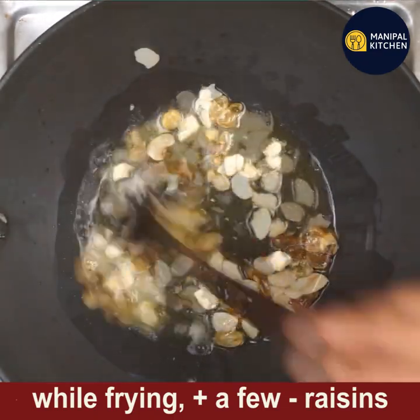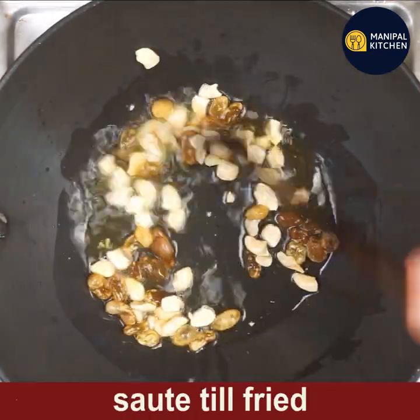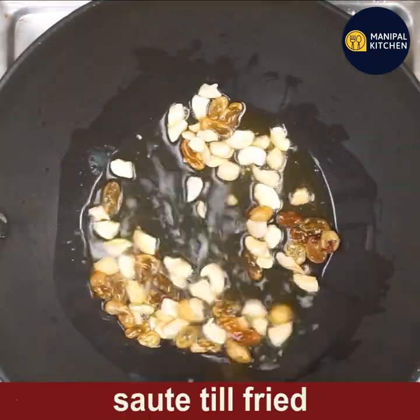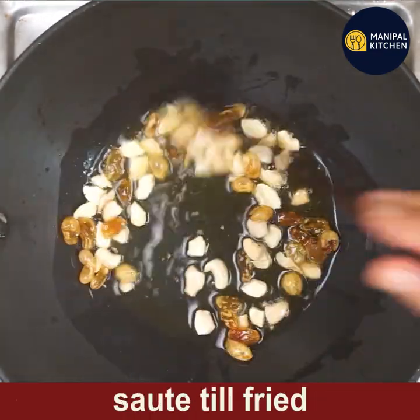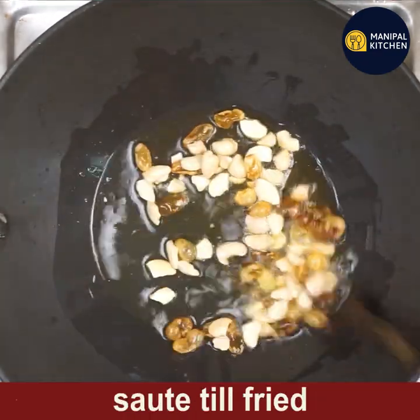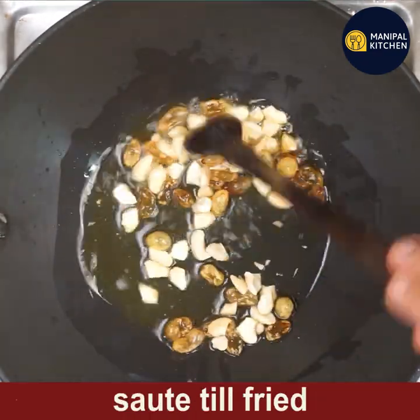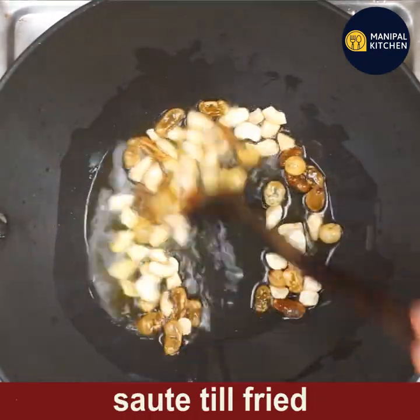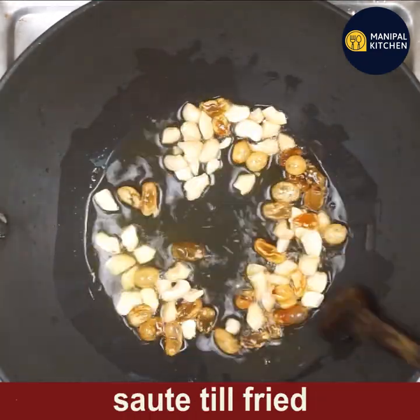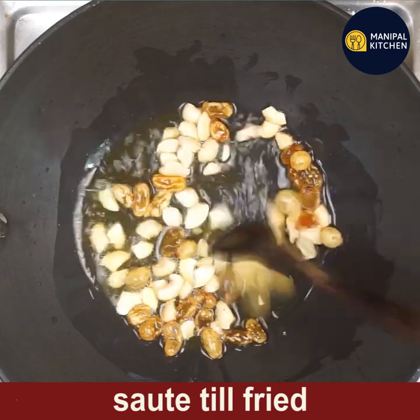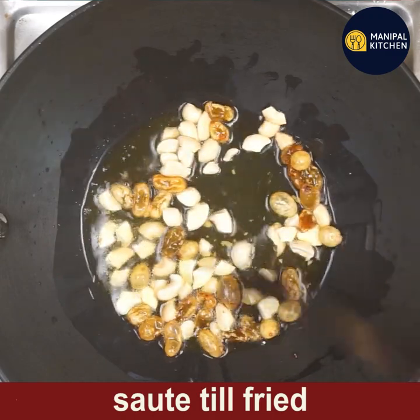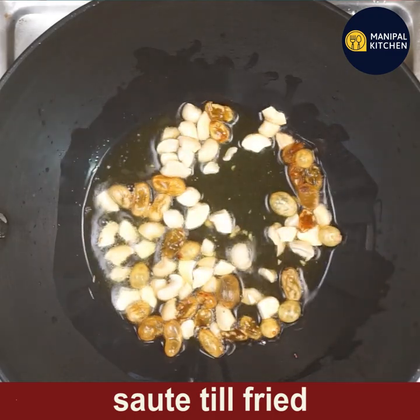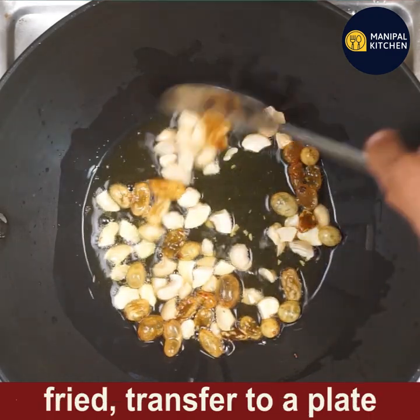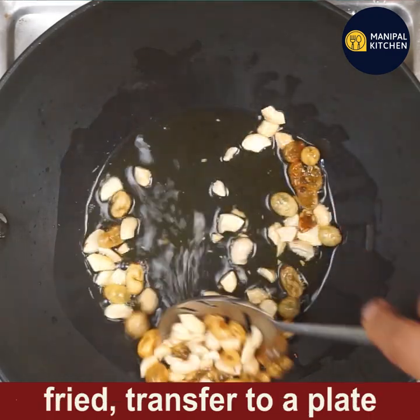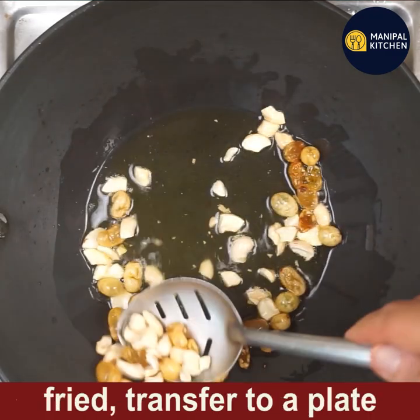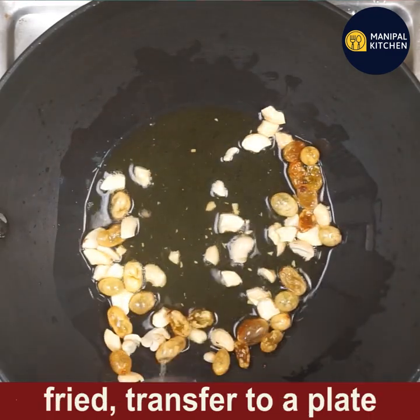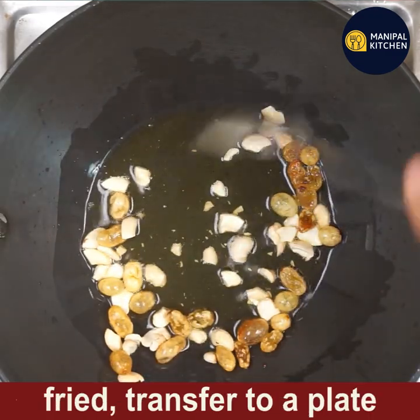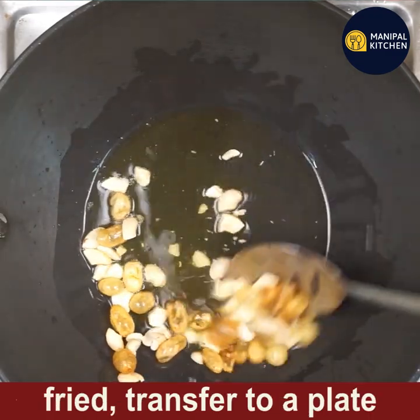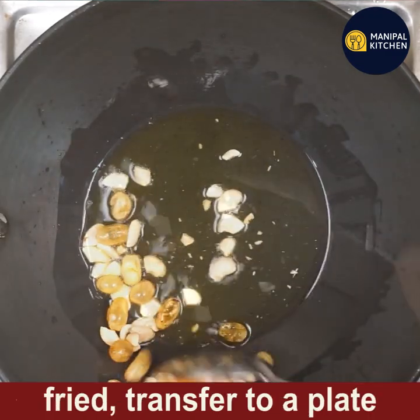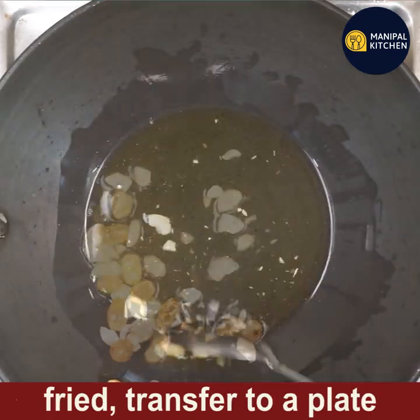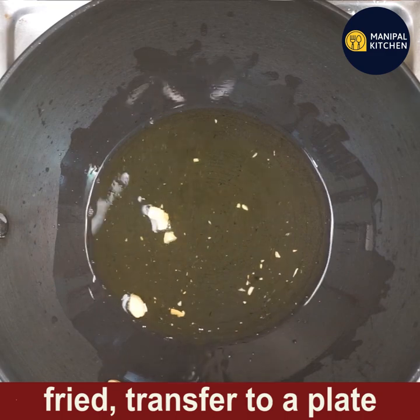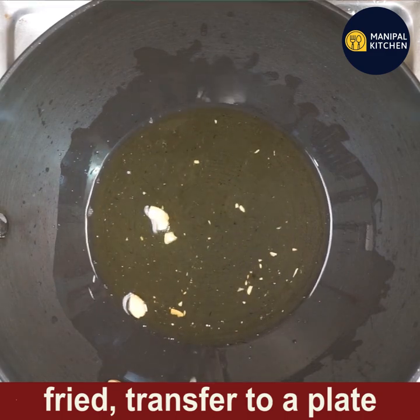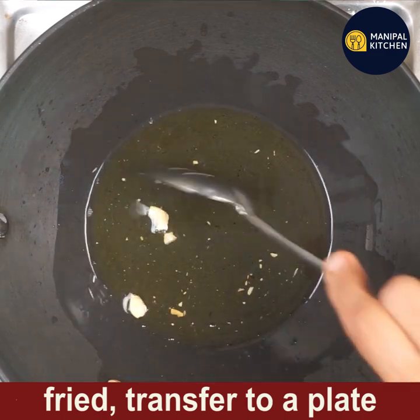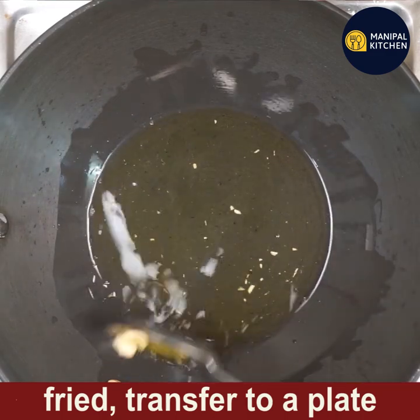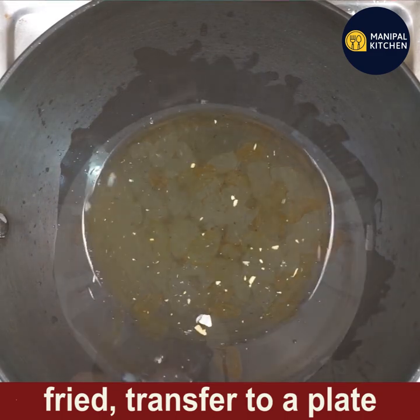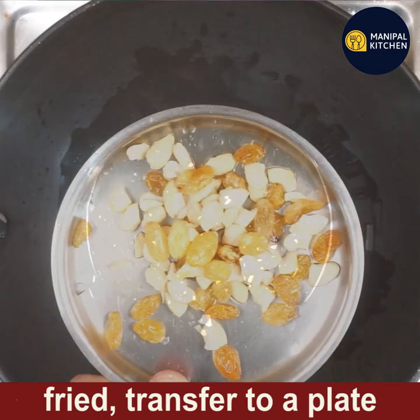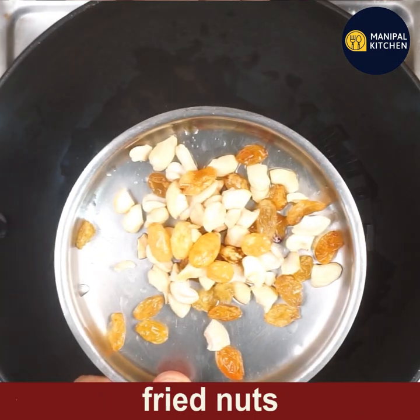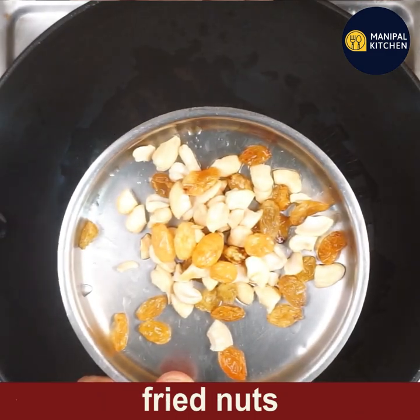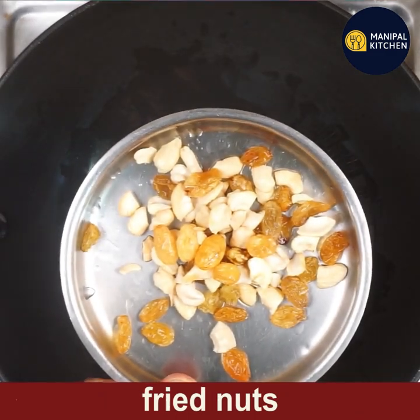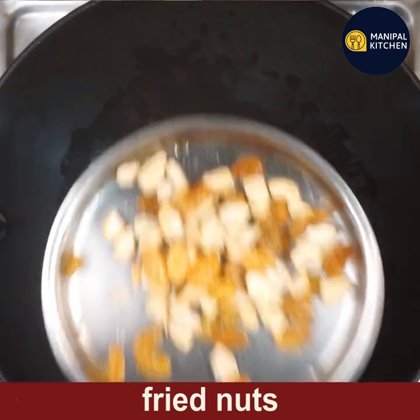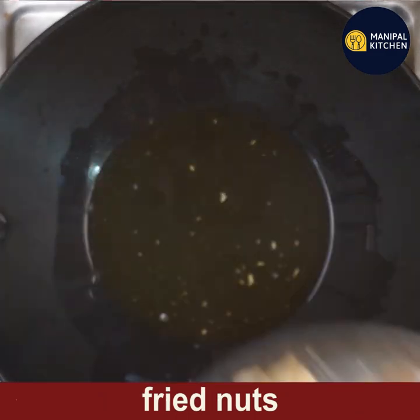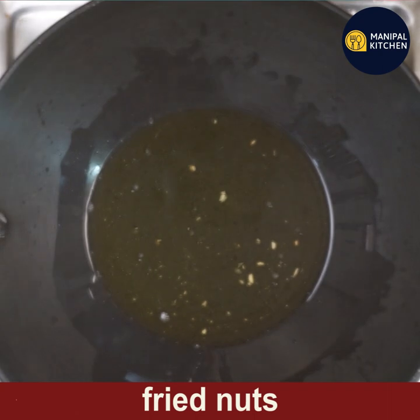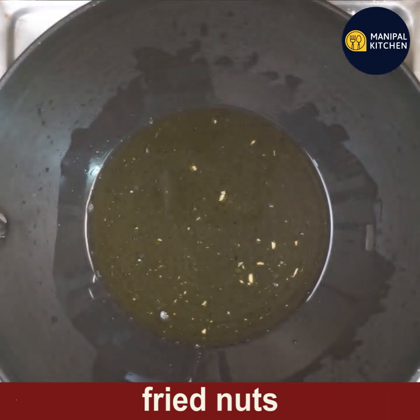Fry the cashews and raisins together till both are fried and puffed. The raisins are now puffed up and the cashews are fried. Transfer them to a plate — I'm showing you the fried nuts now.